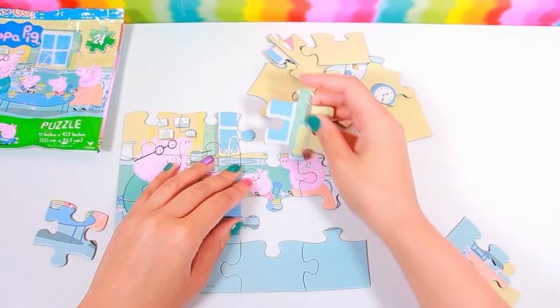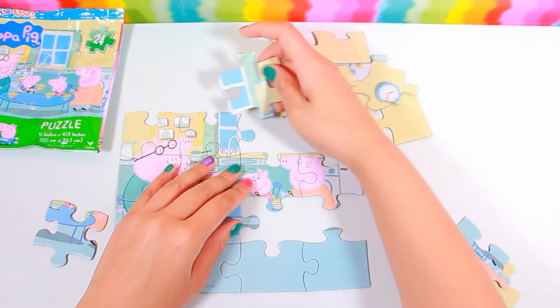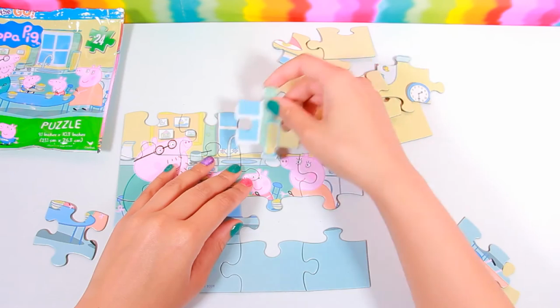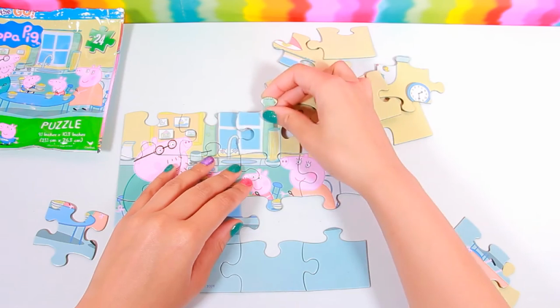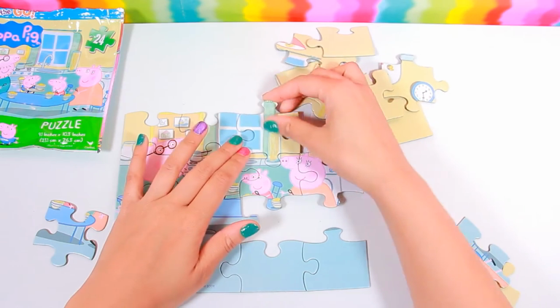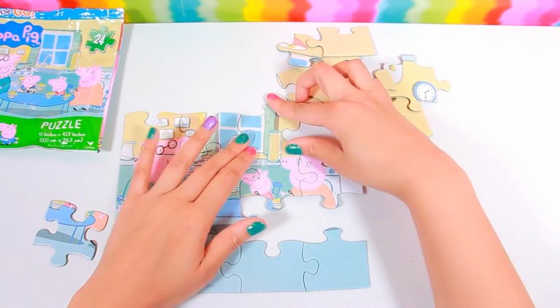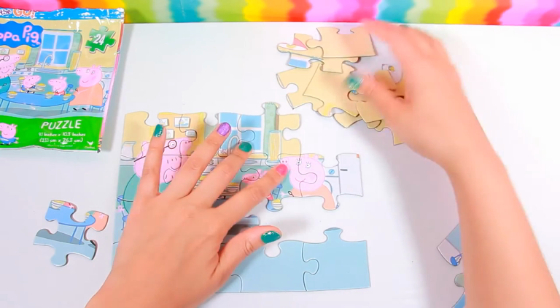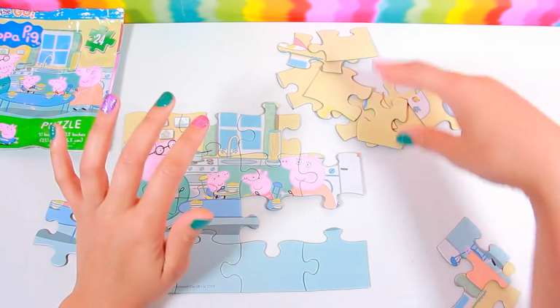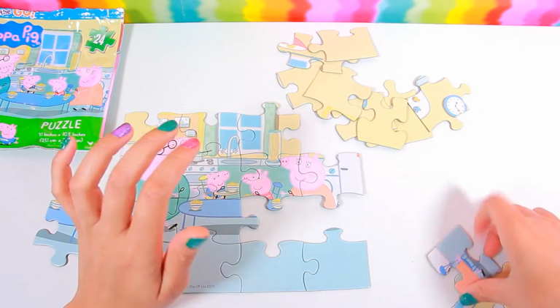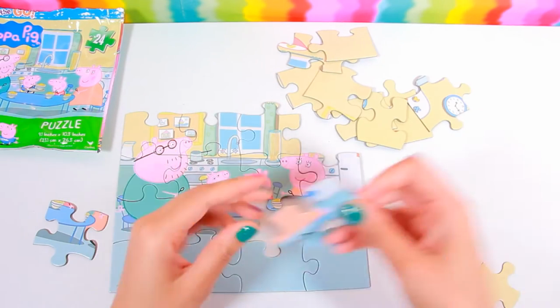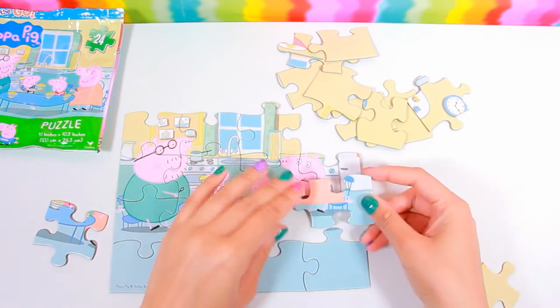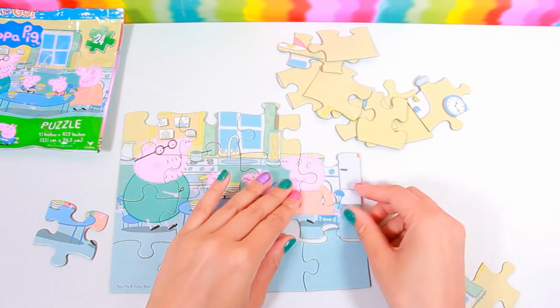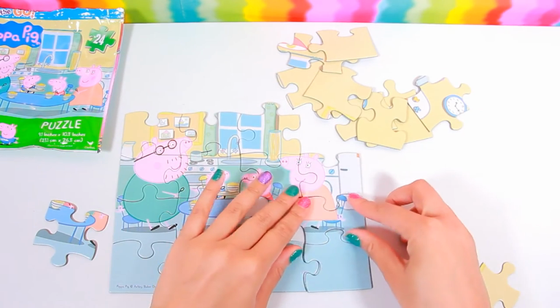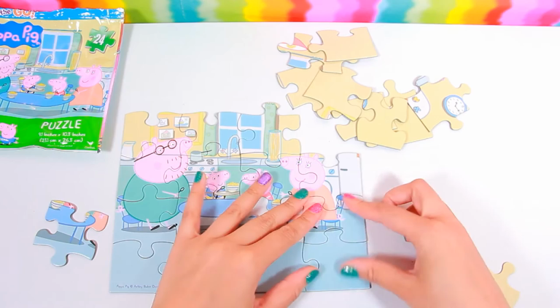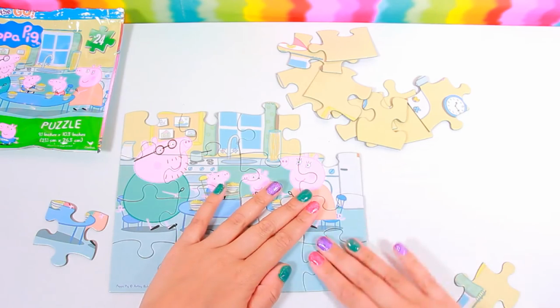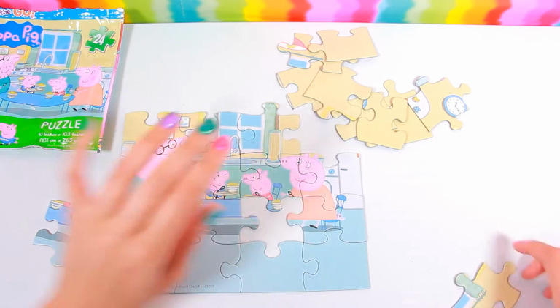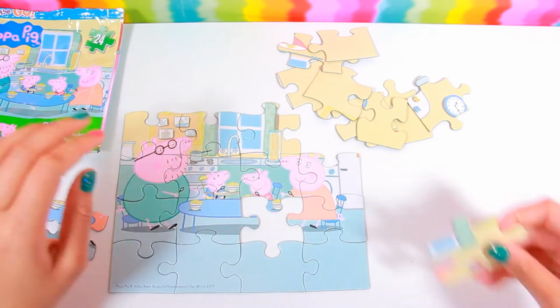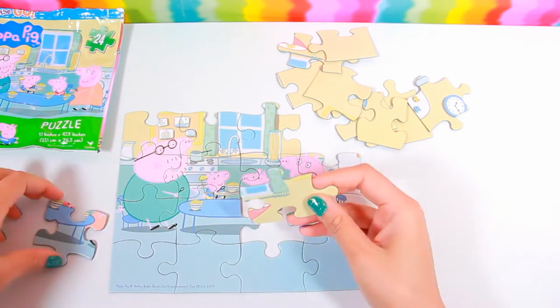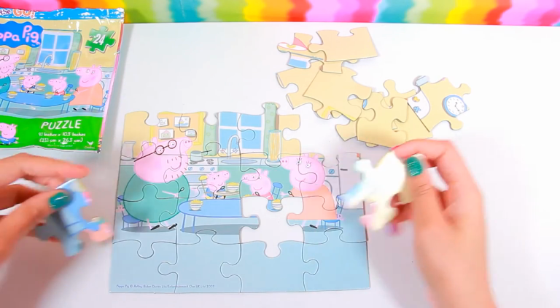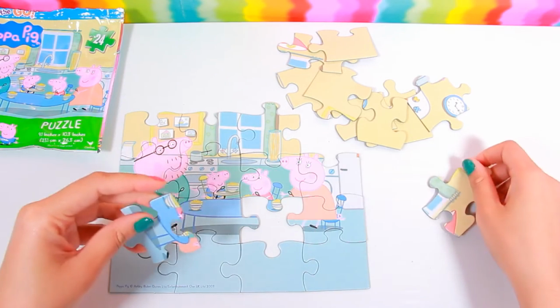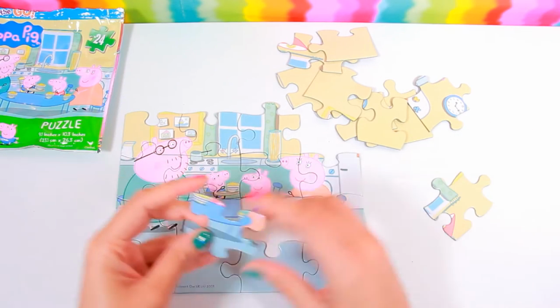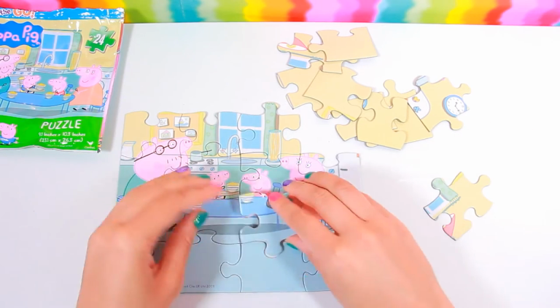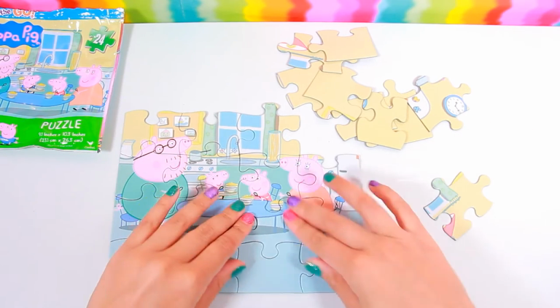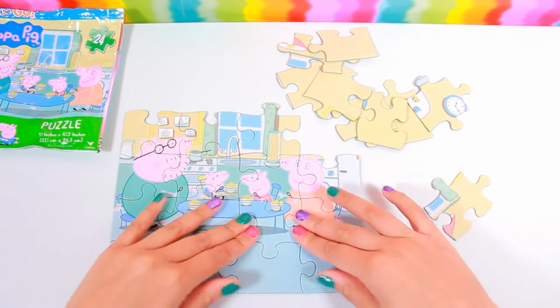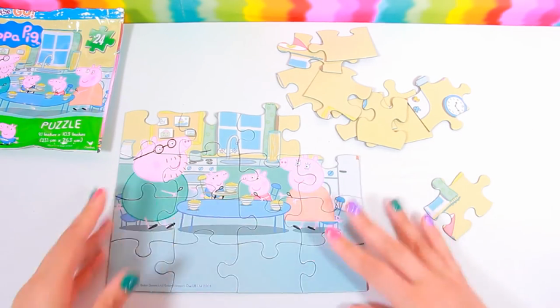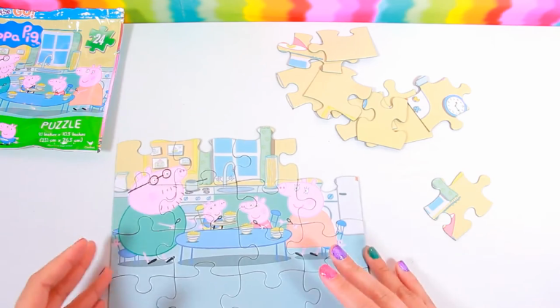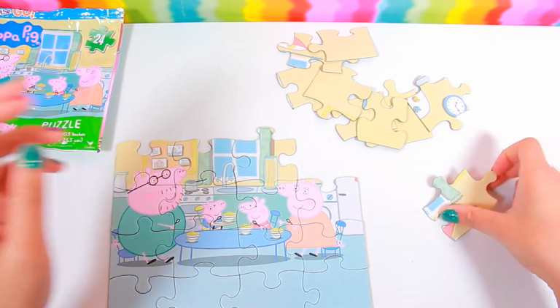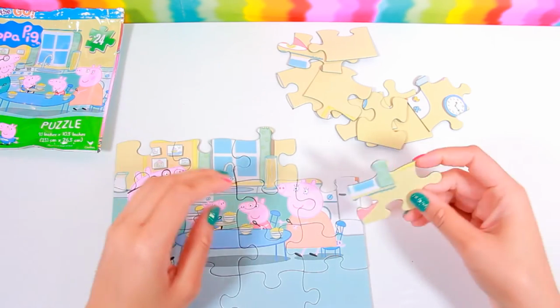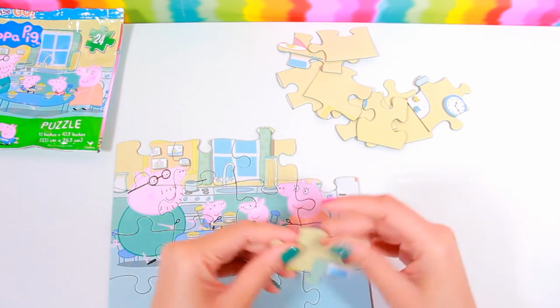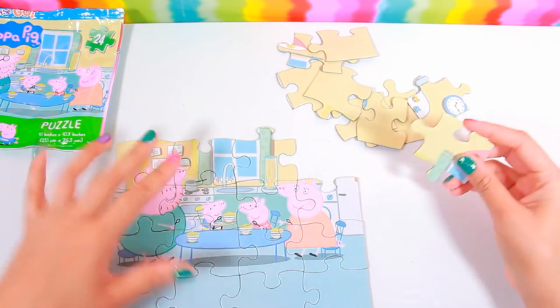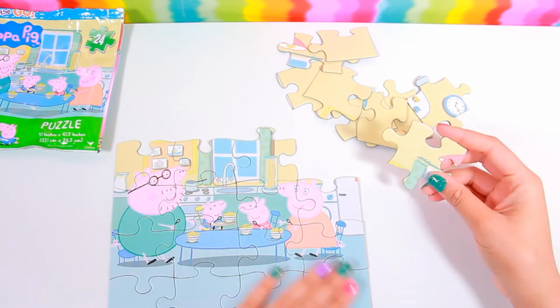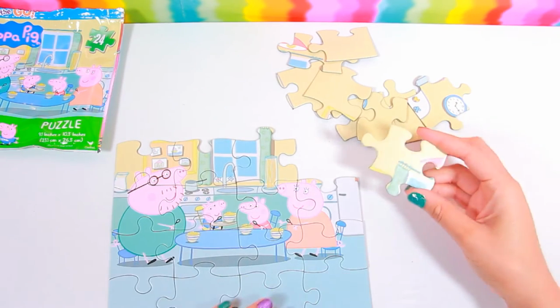I think that's part of the window. There's a top. That's Mummy Pig's body. So we've got the bottom done.